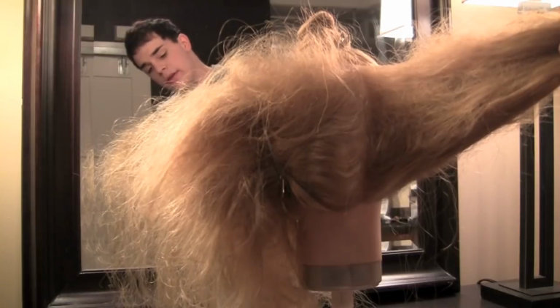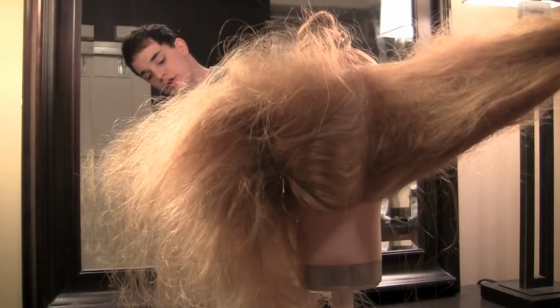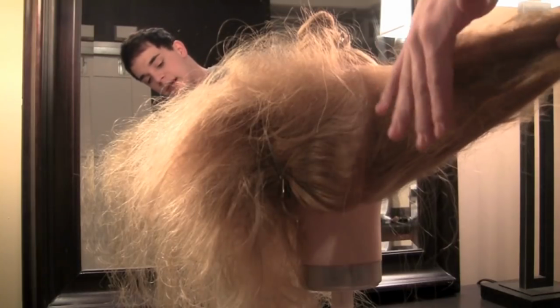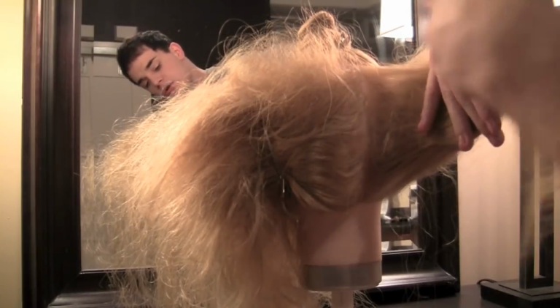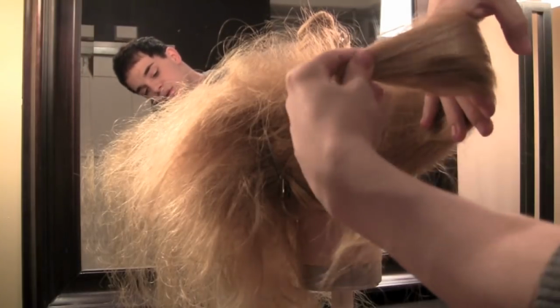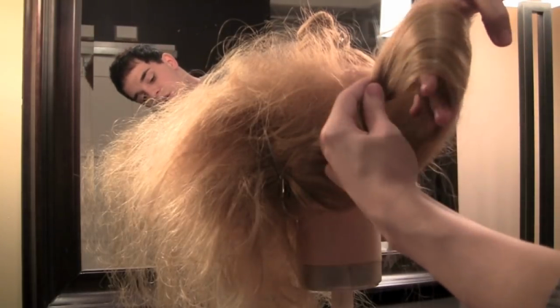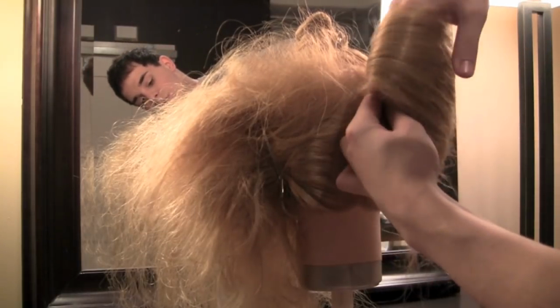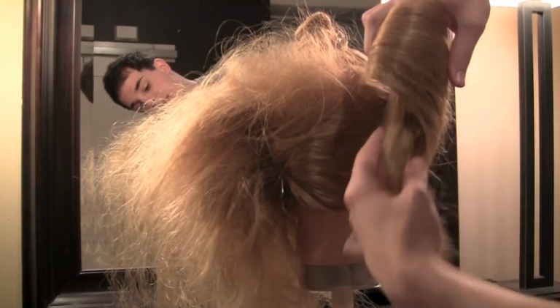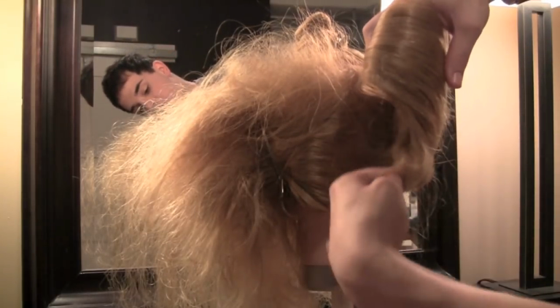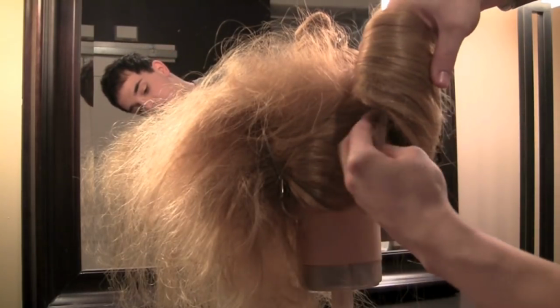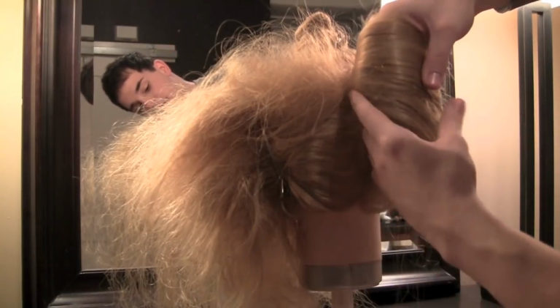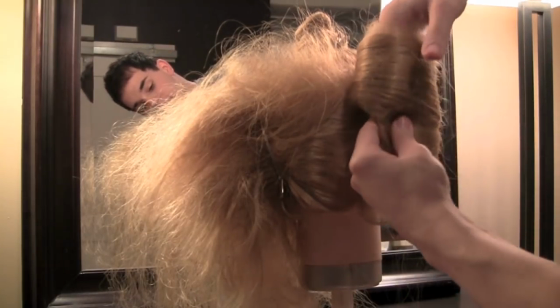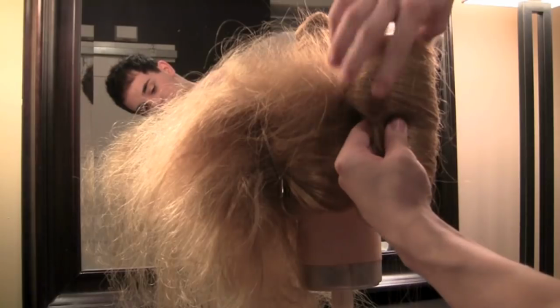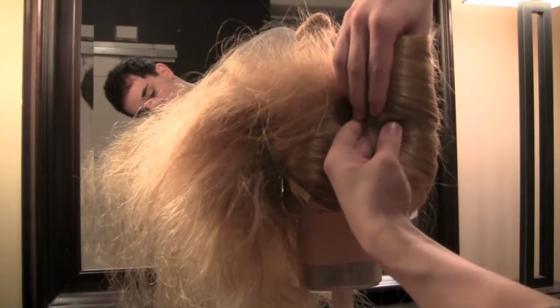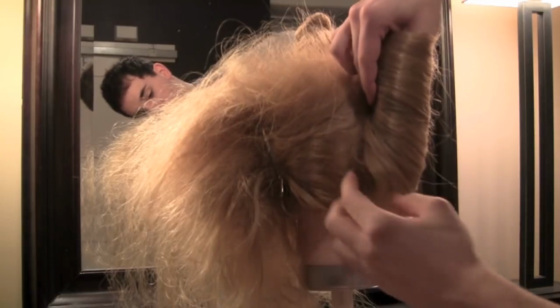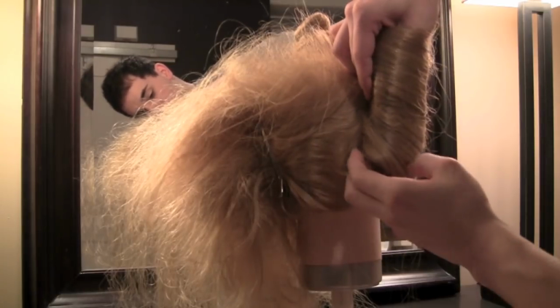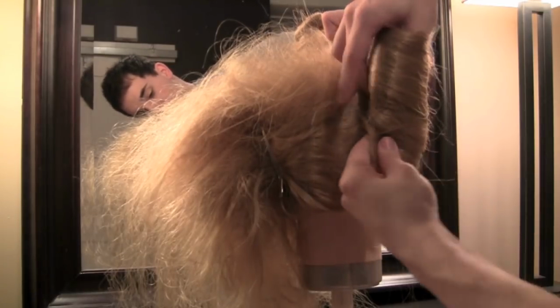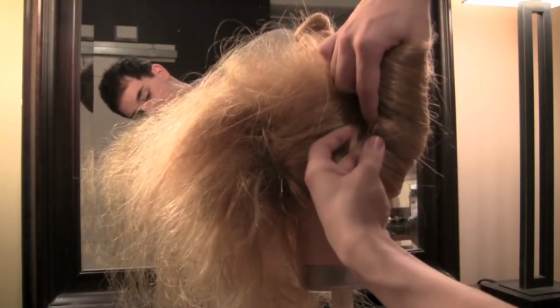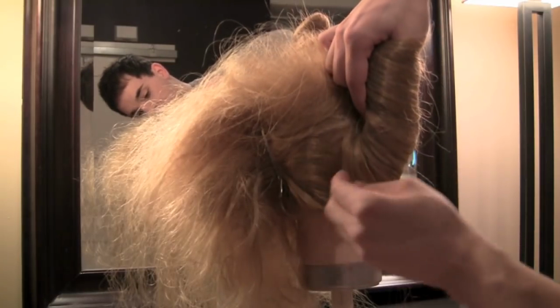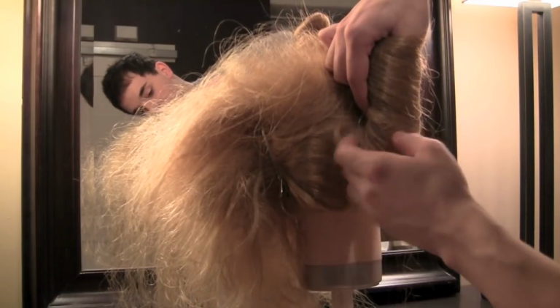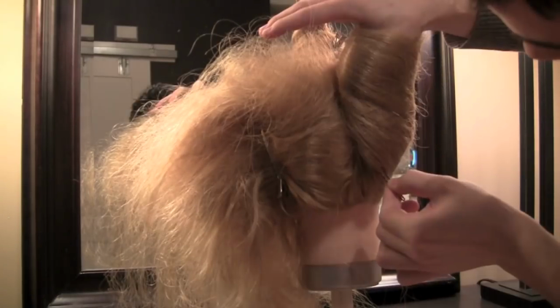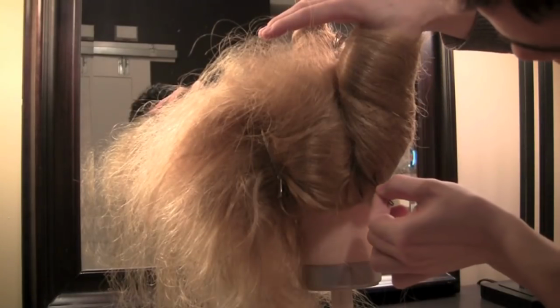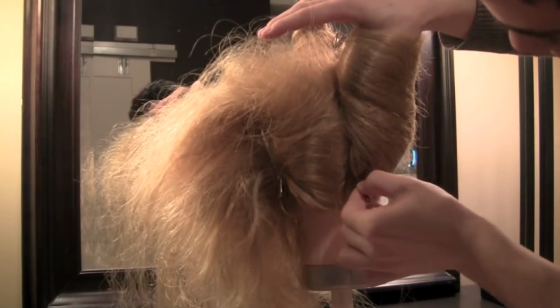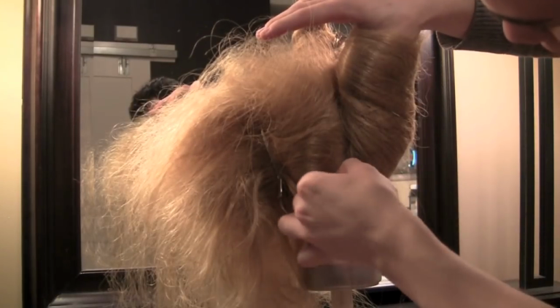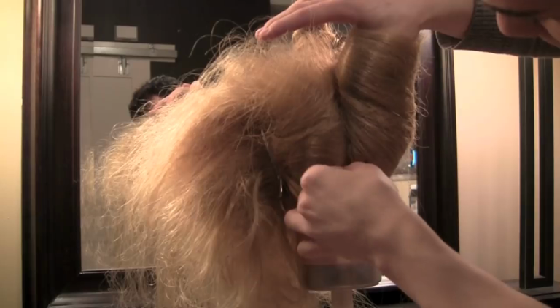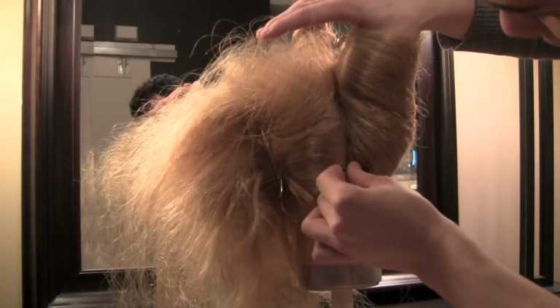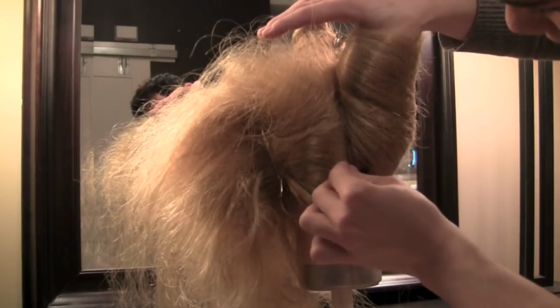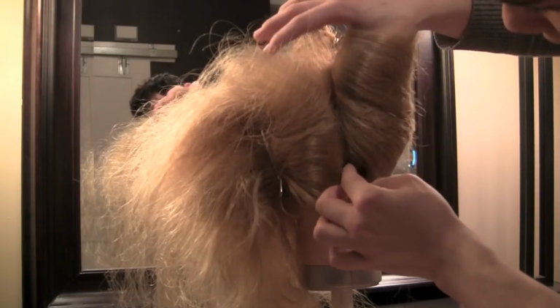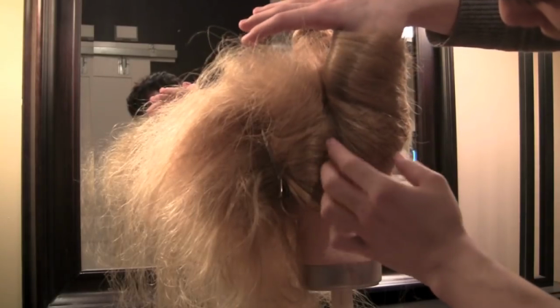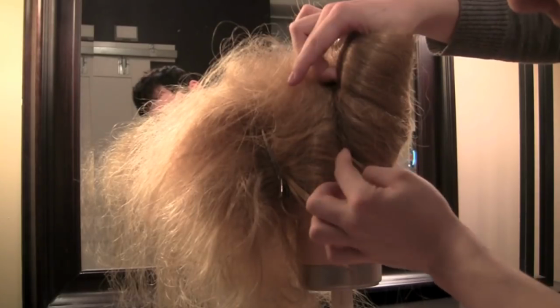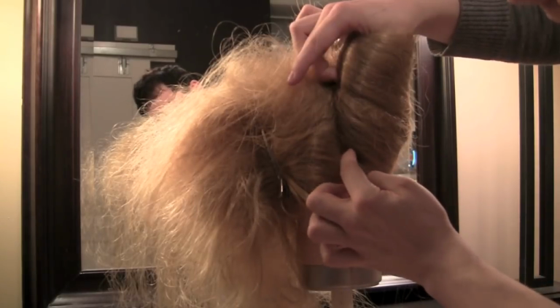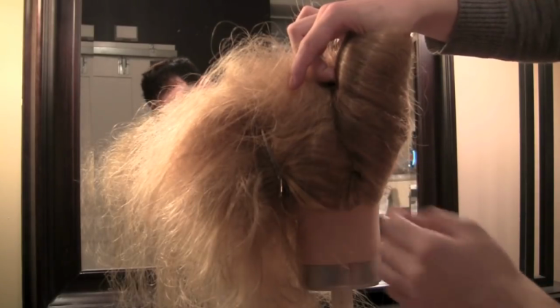To create the French Twist, I'm just going to roll the hair underneath to create that twist. Now I'm going to secure with bobby pins from the bottom to the top.